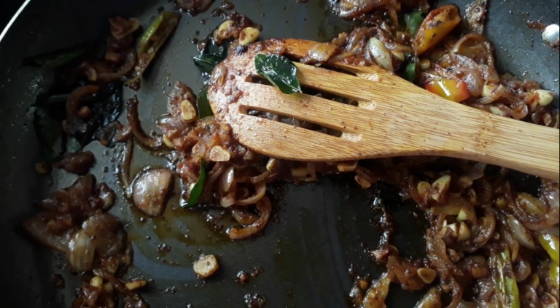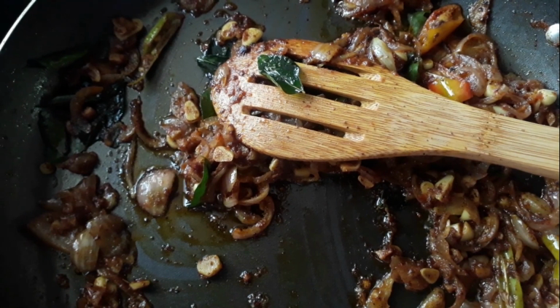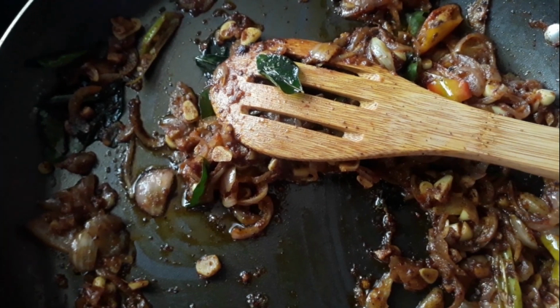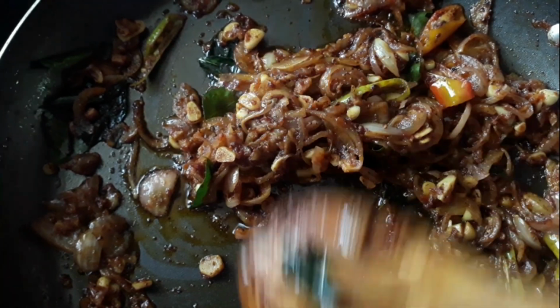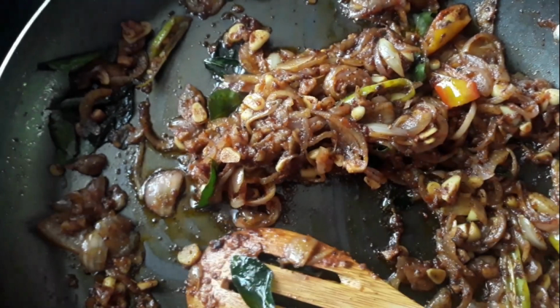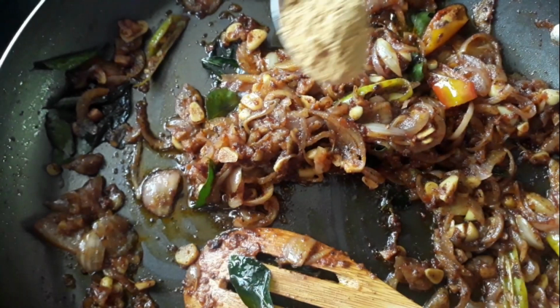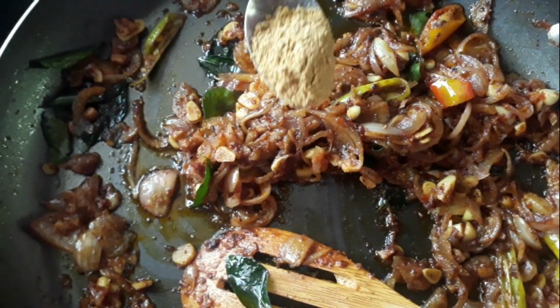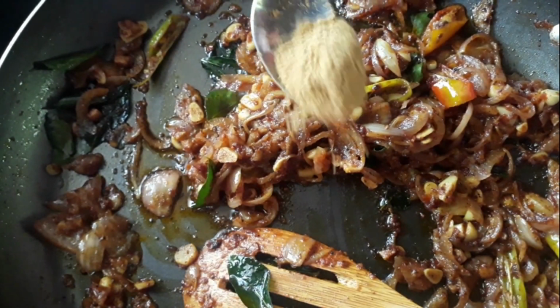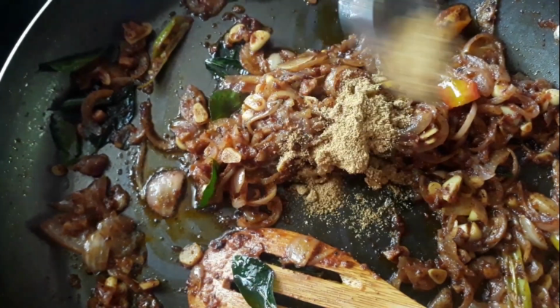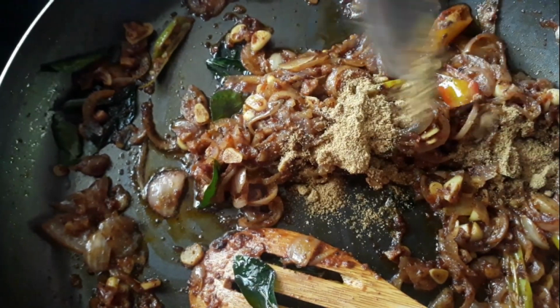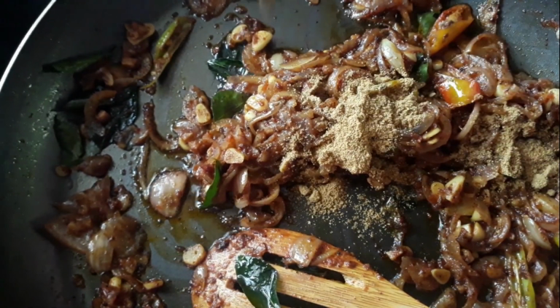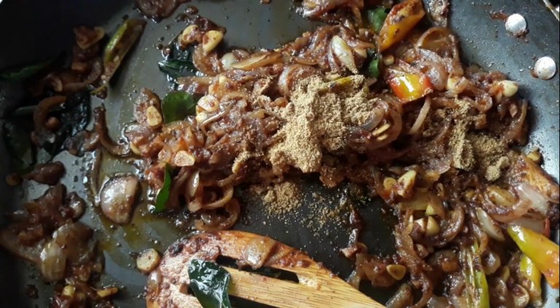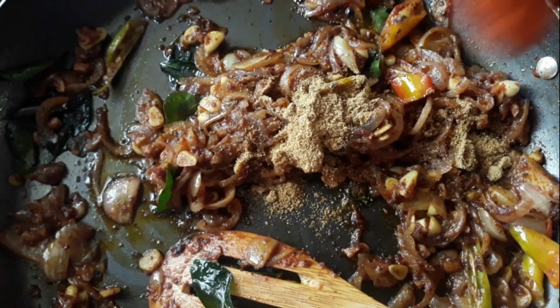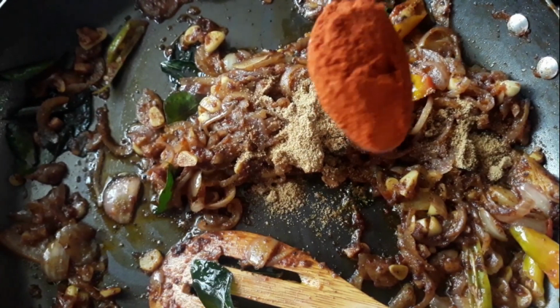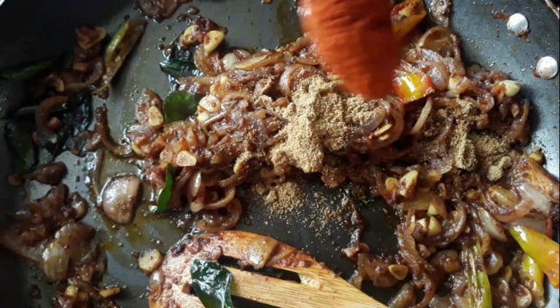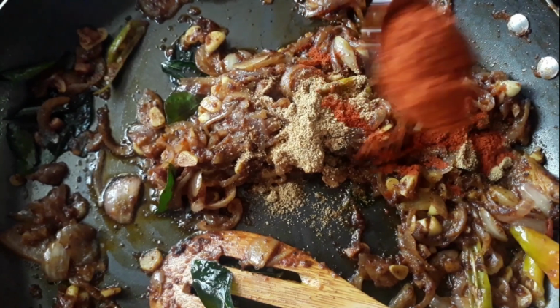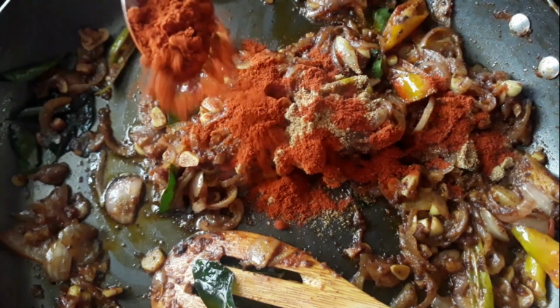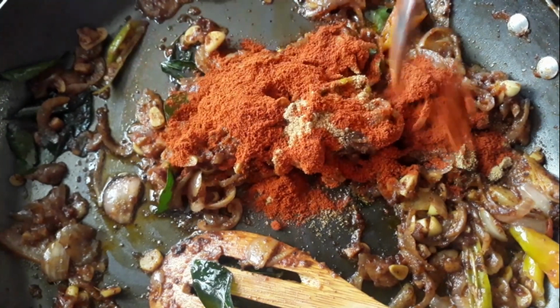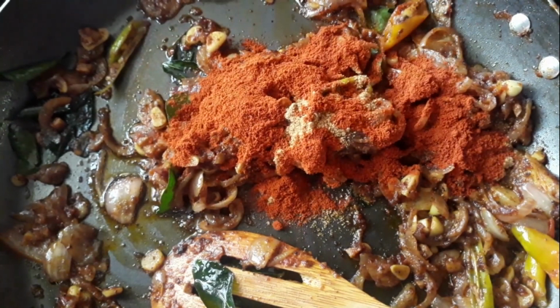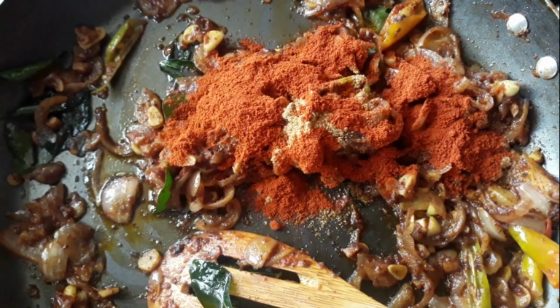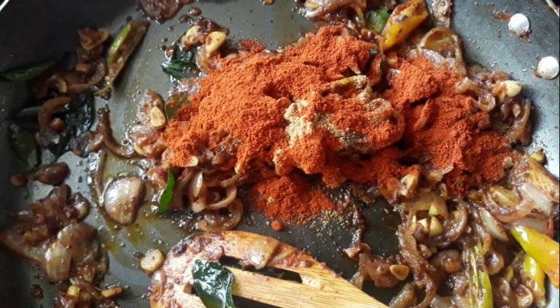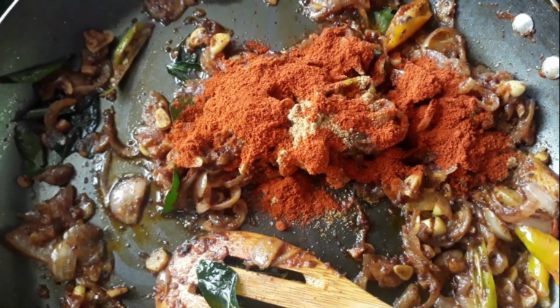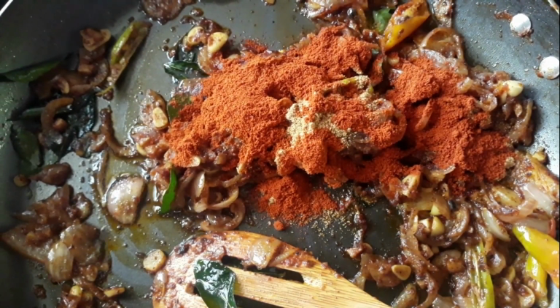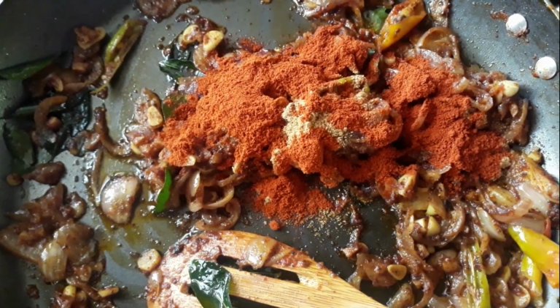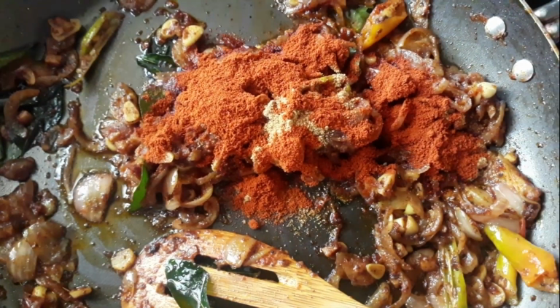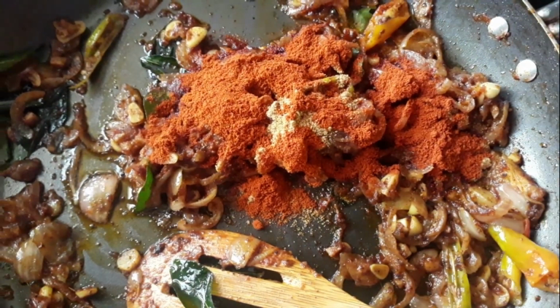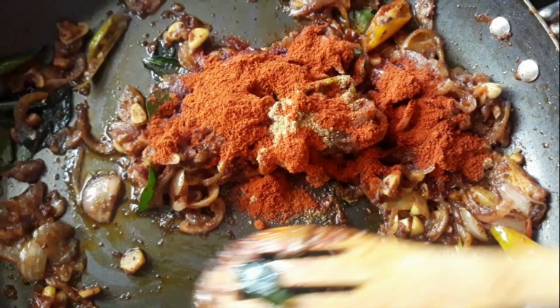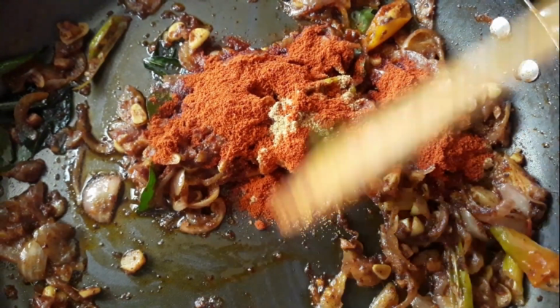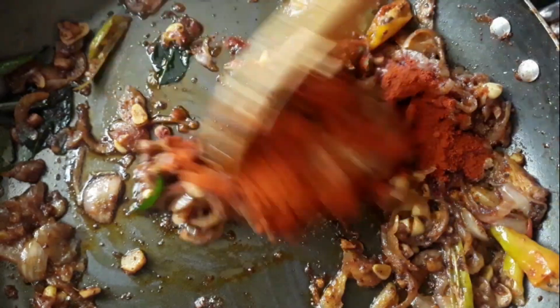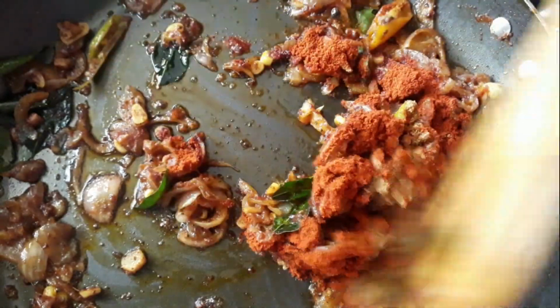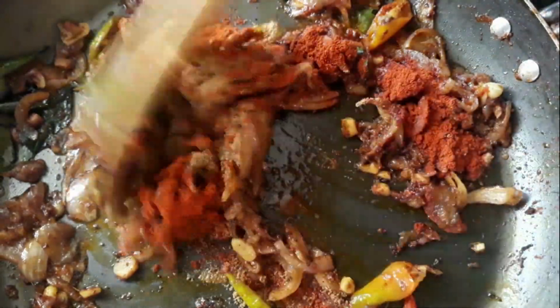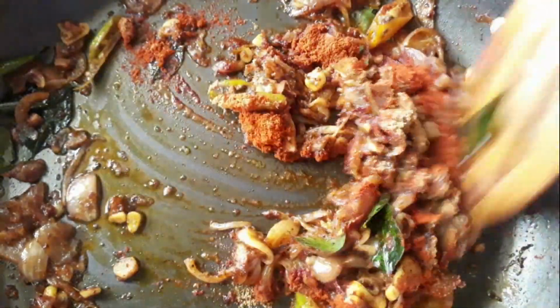Put 1 teaspoon of tea in the pan. Put the salt in the pan.